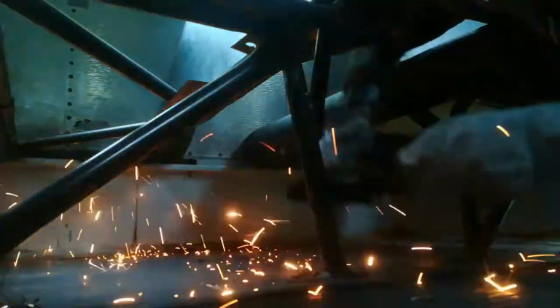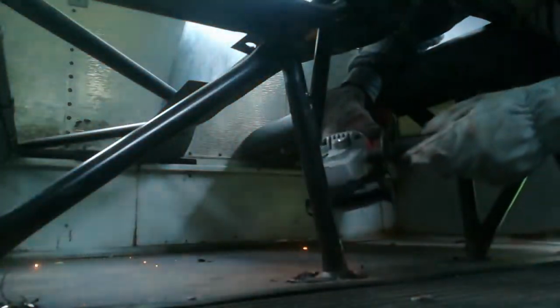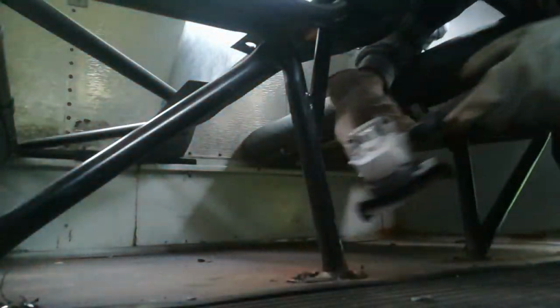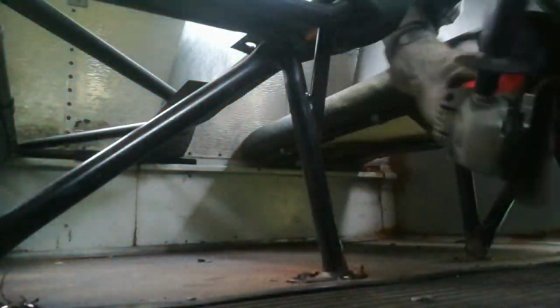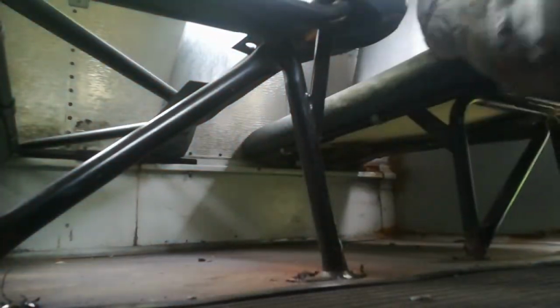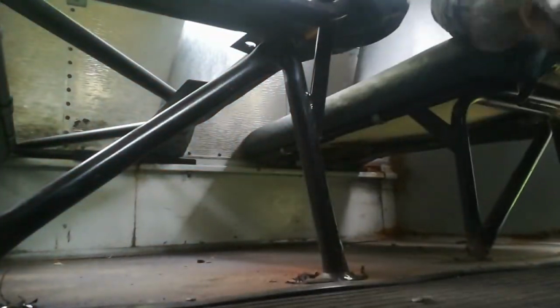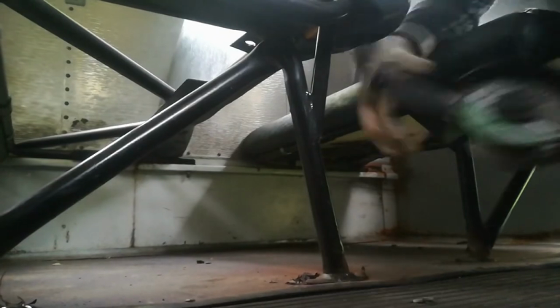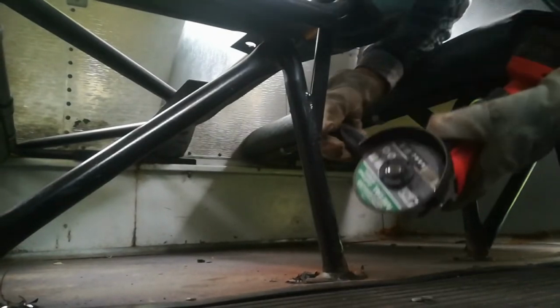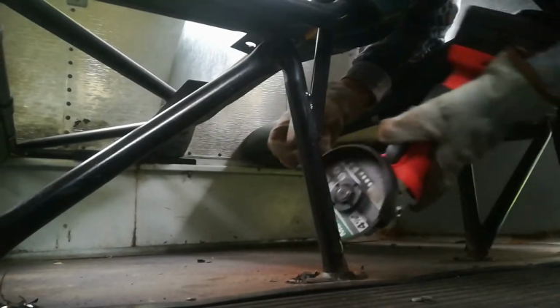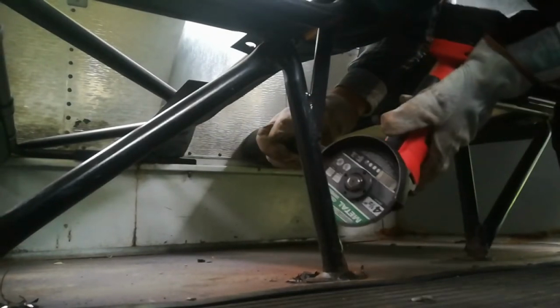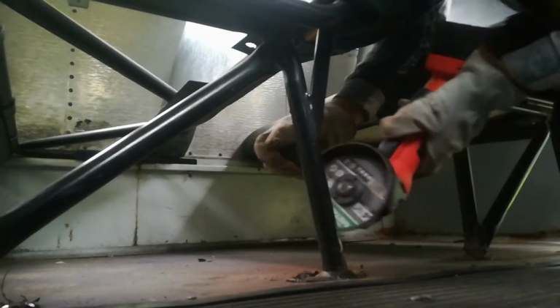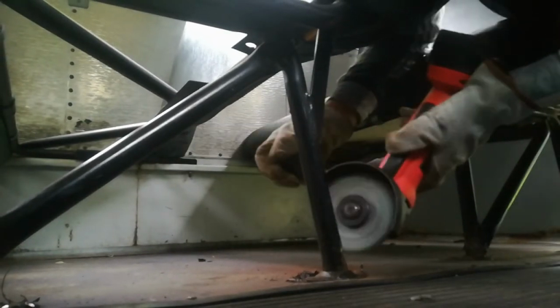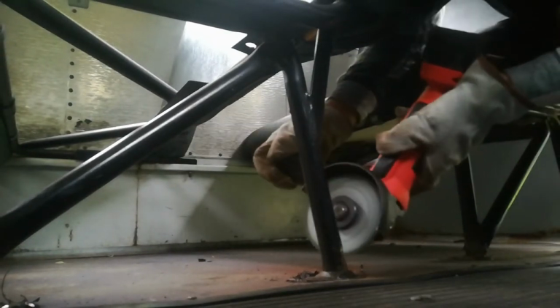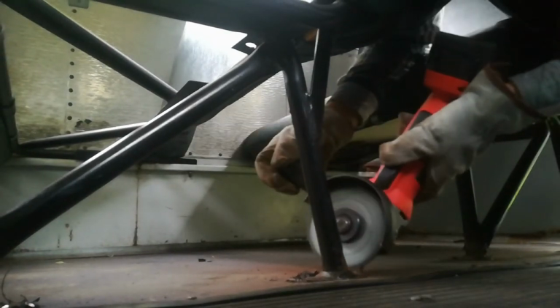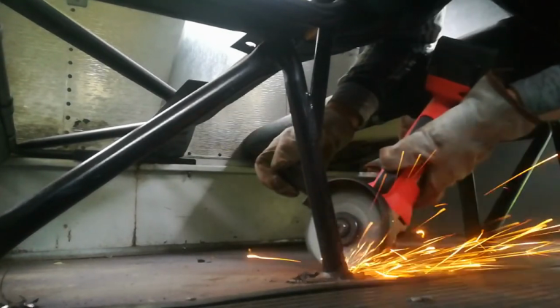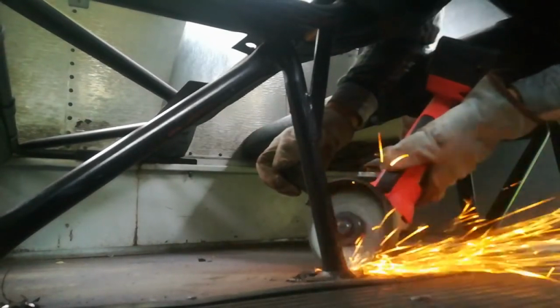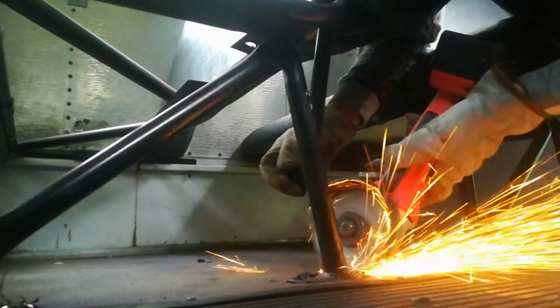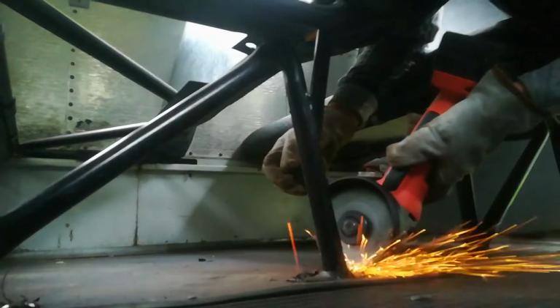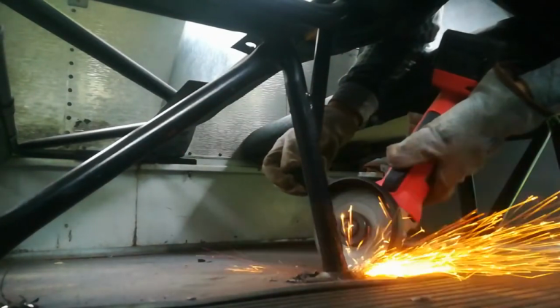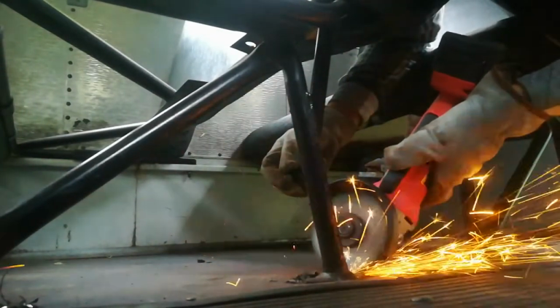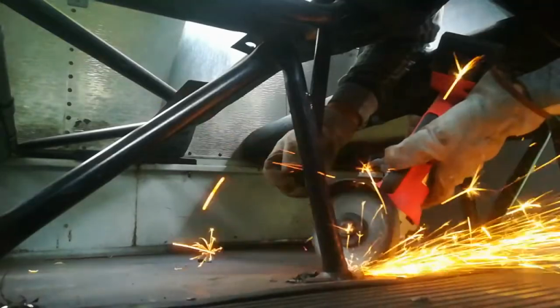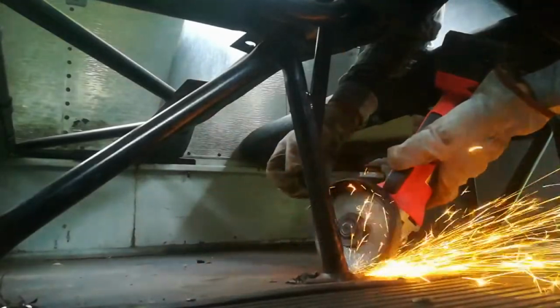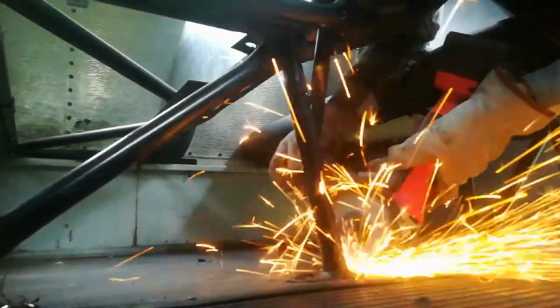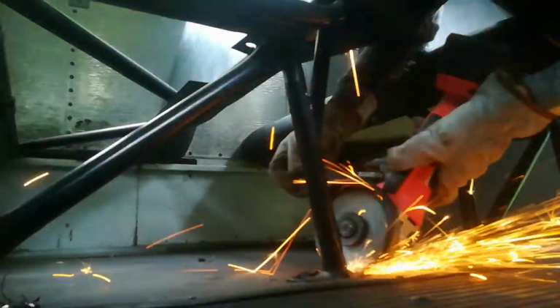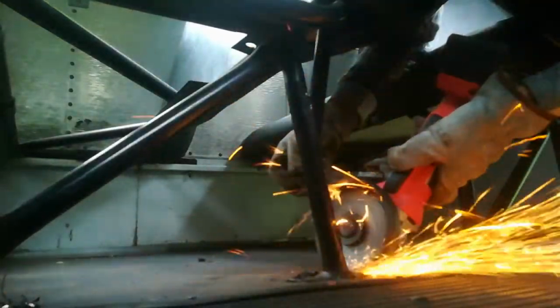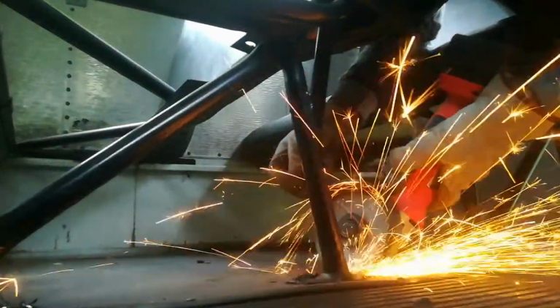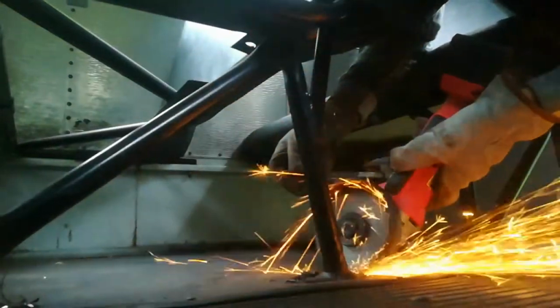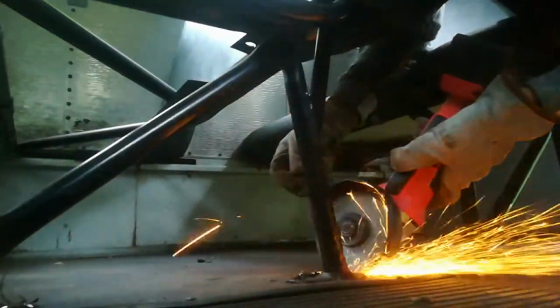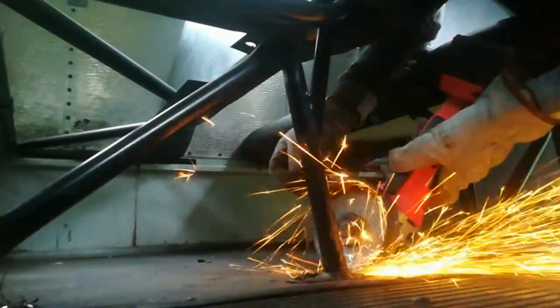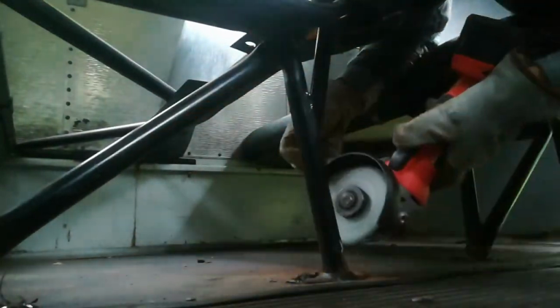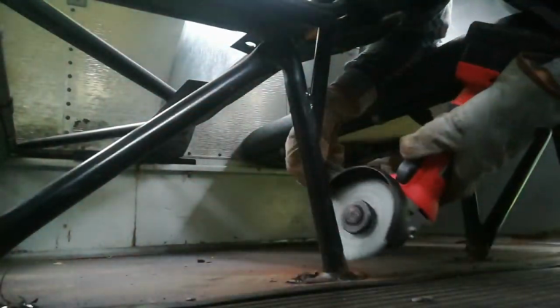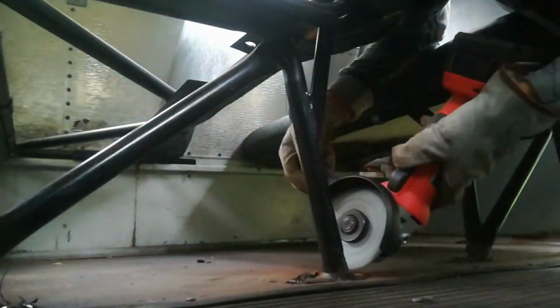Okay, bolt off — turn the grinder around. All right.